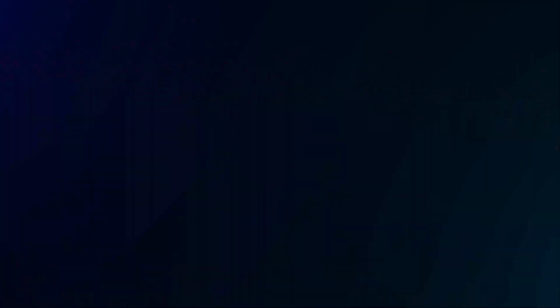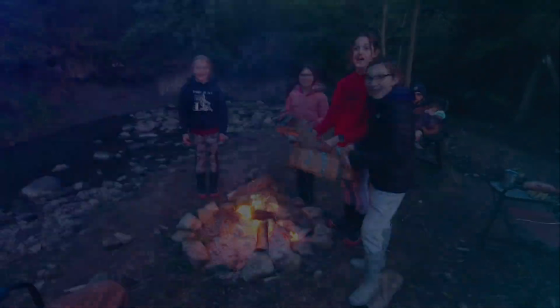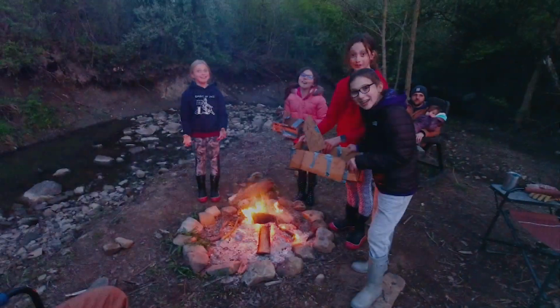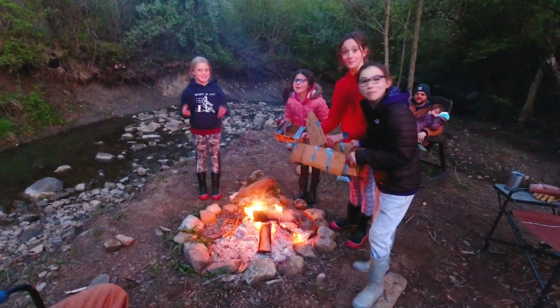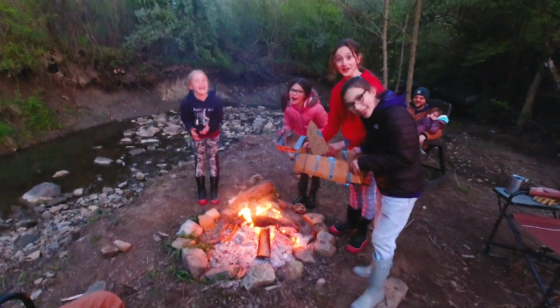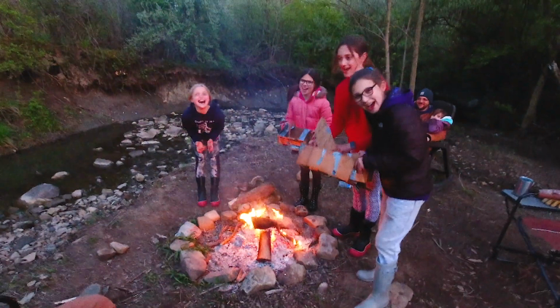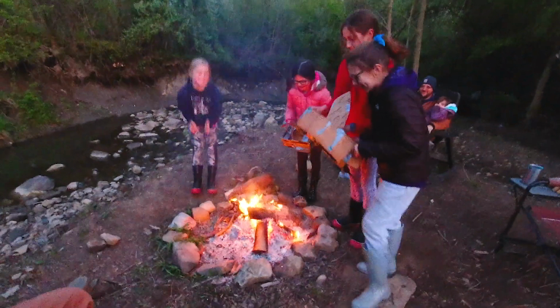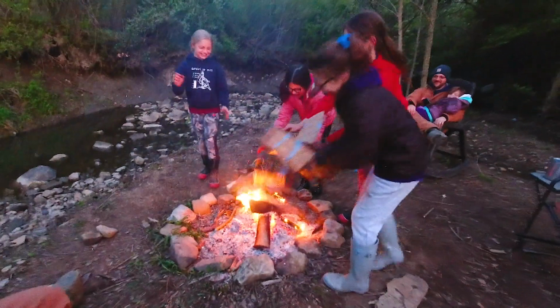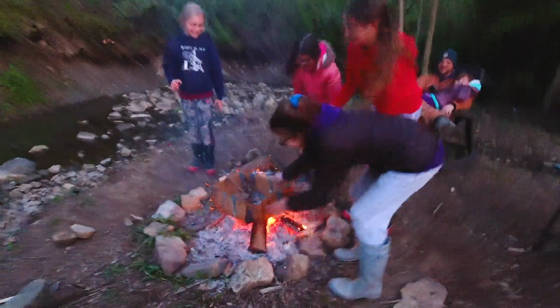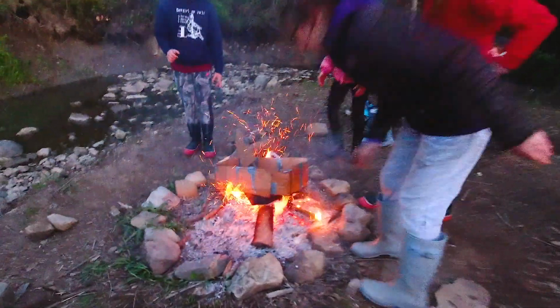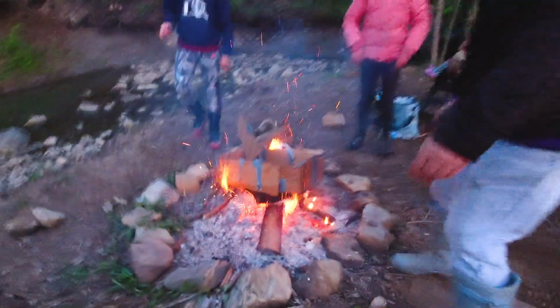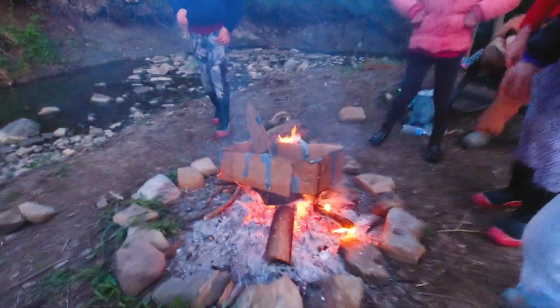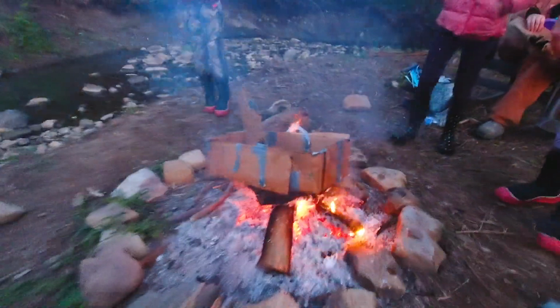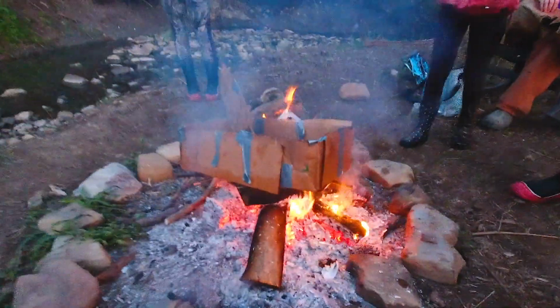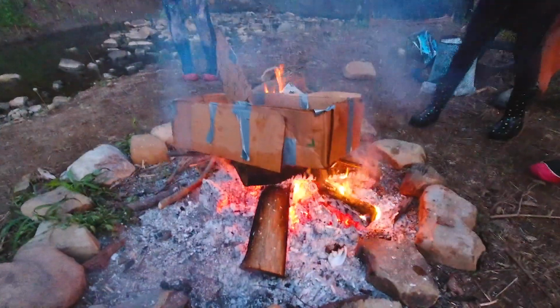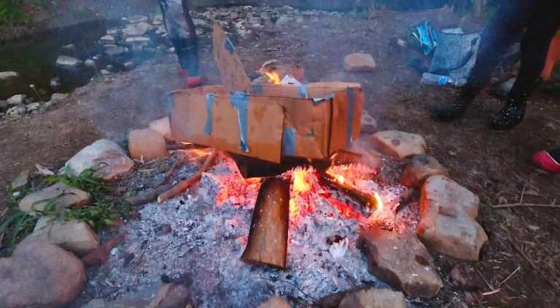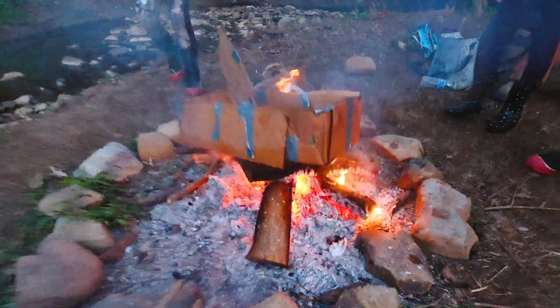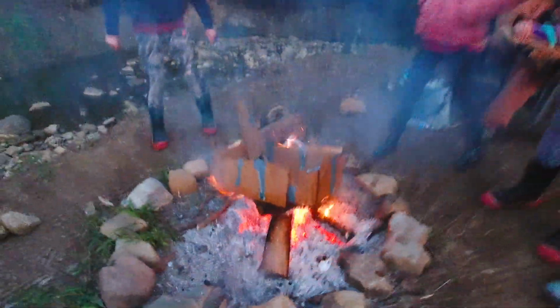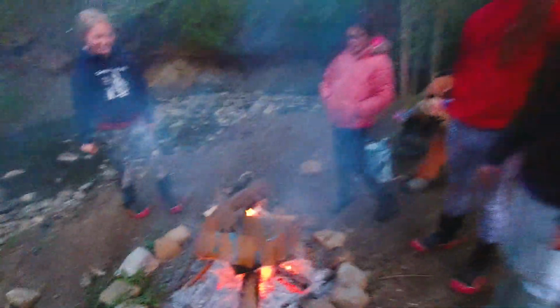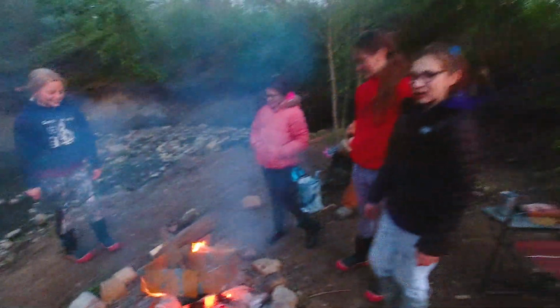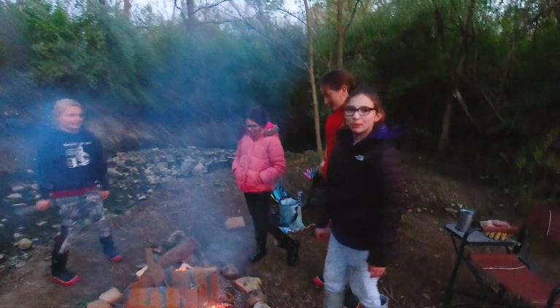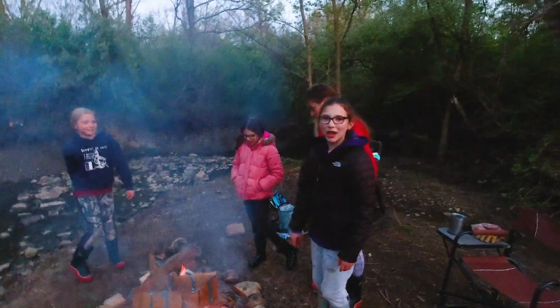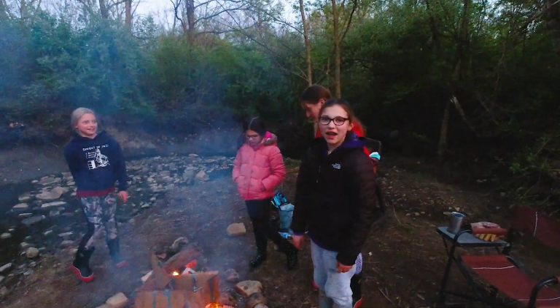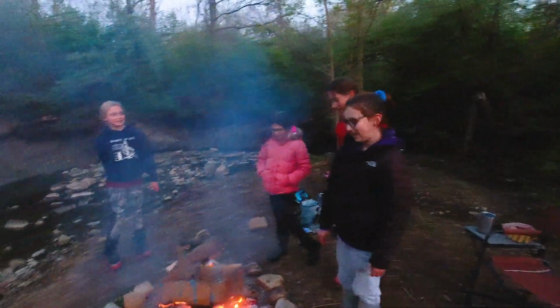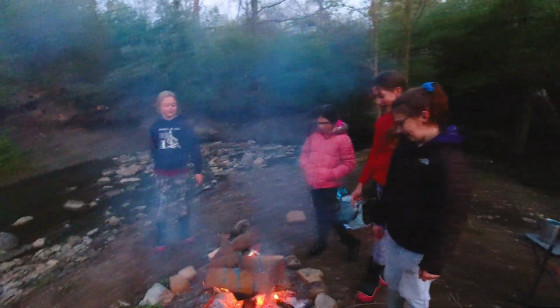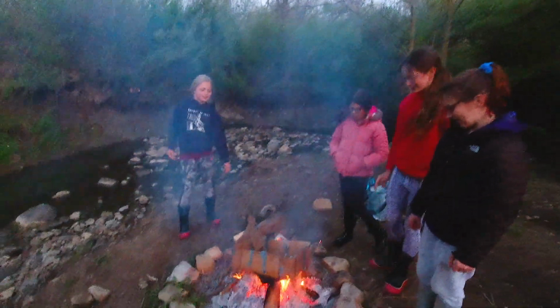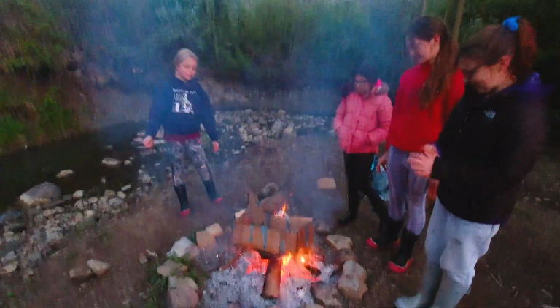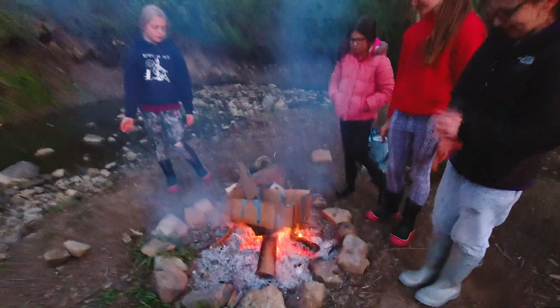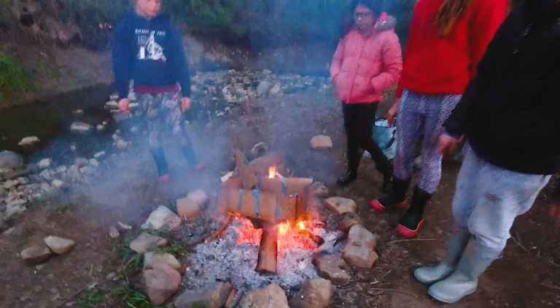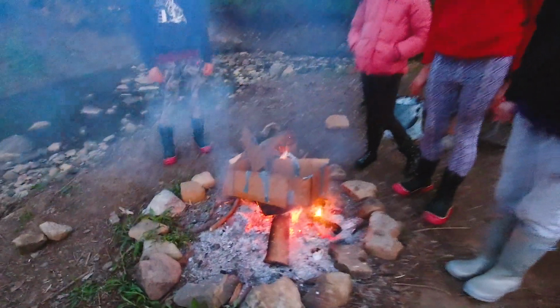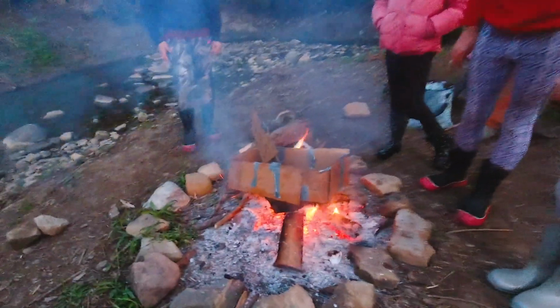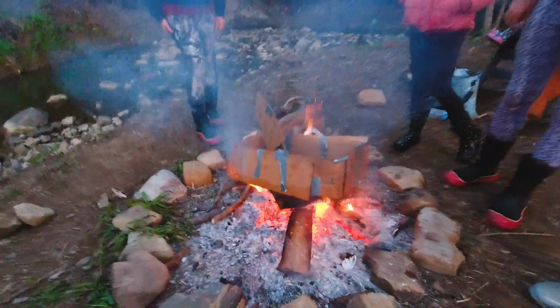Now we're gonna burn them! No! That was kind of bad. I hope it doesn't put out the fire. It's wet. Whatever. That was fun.